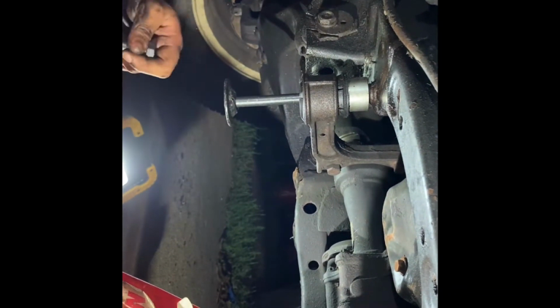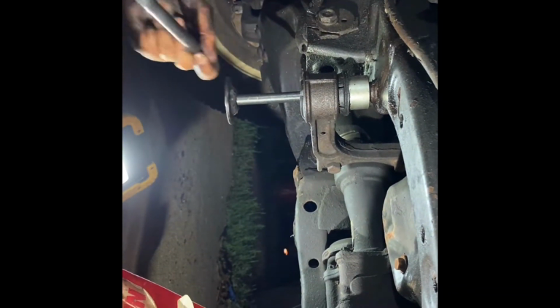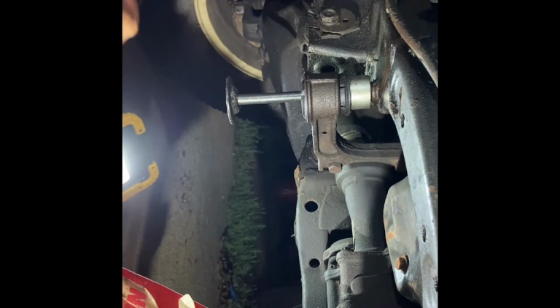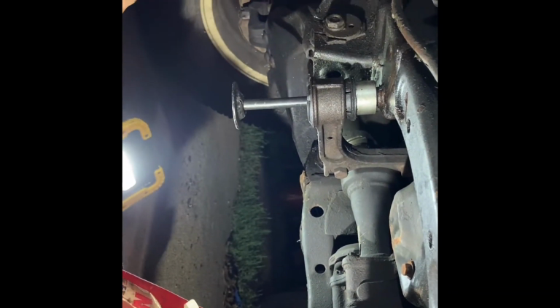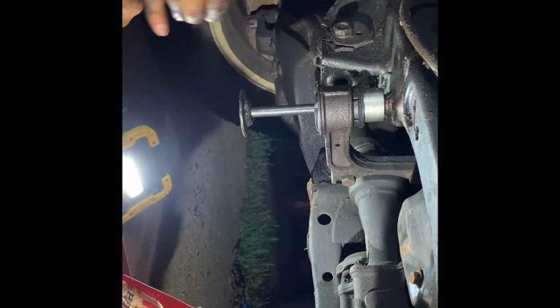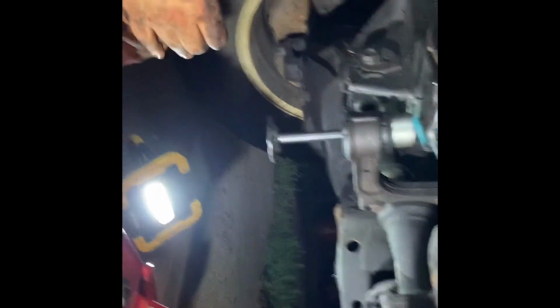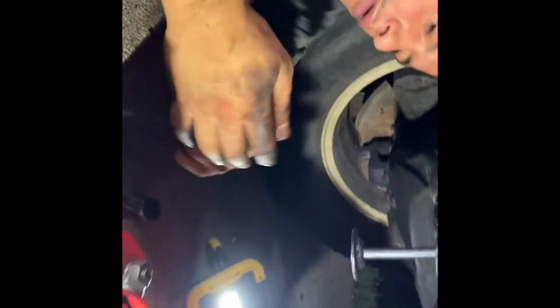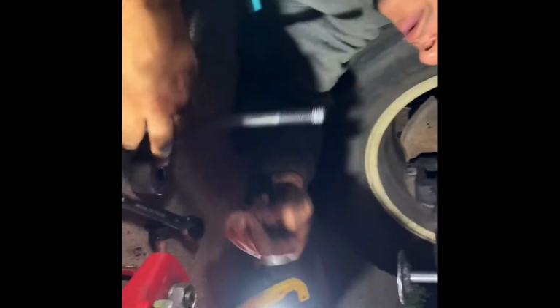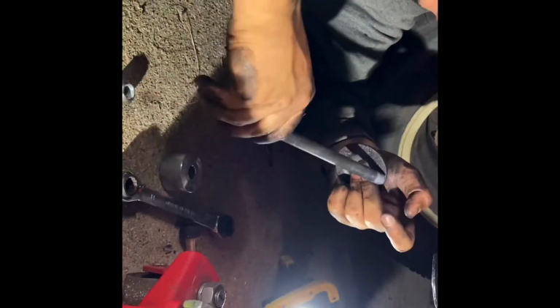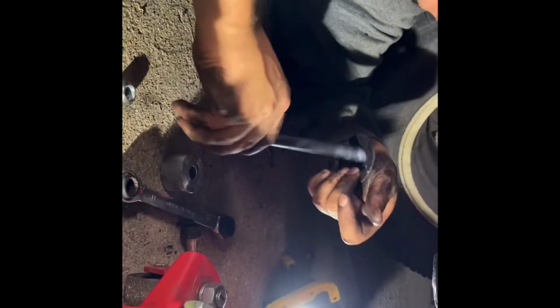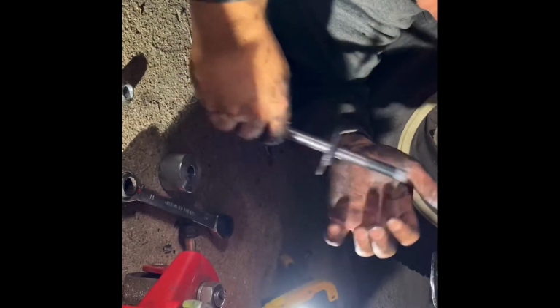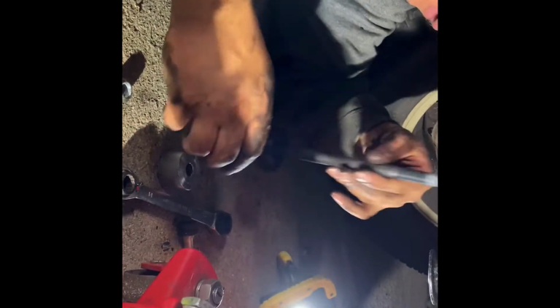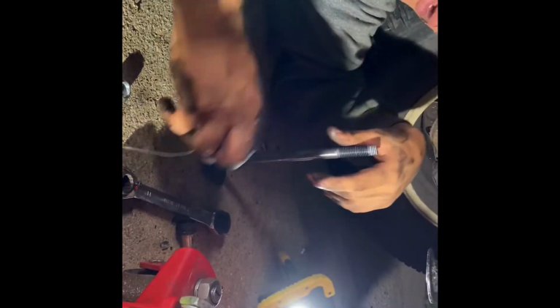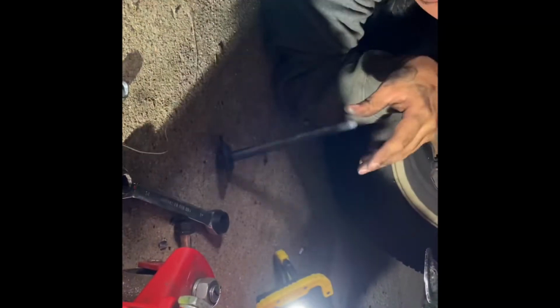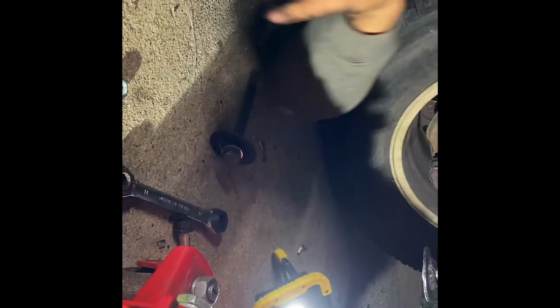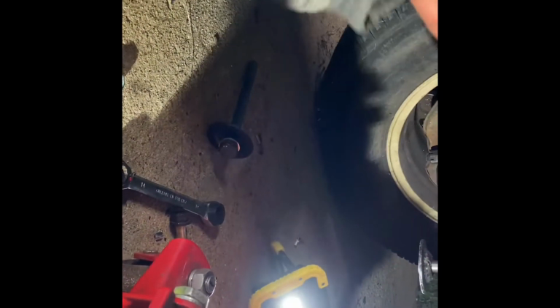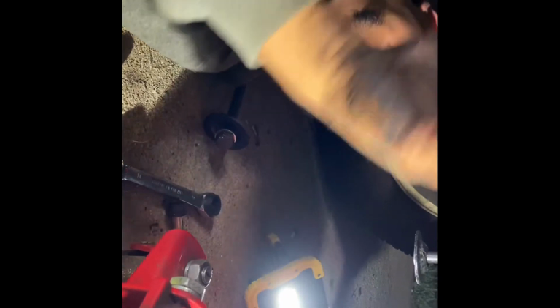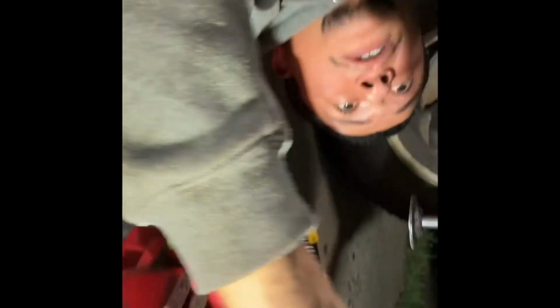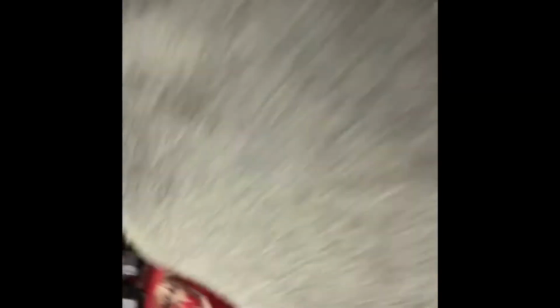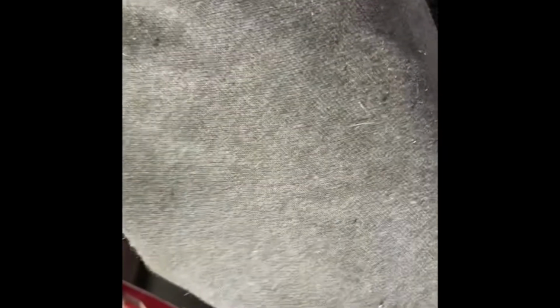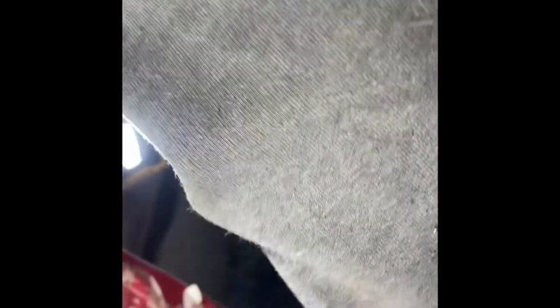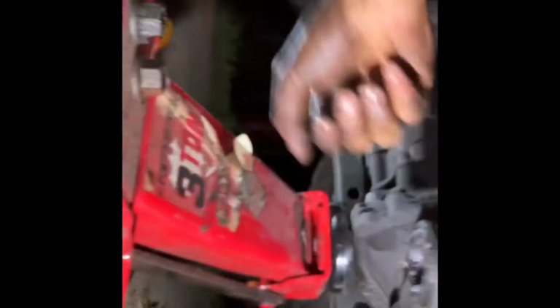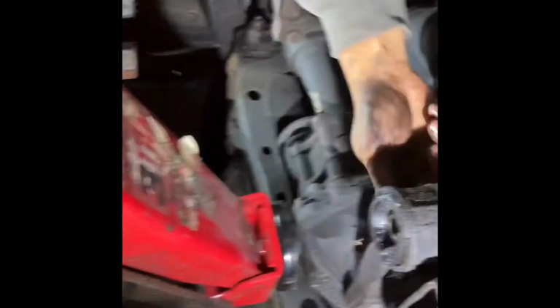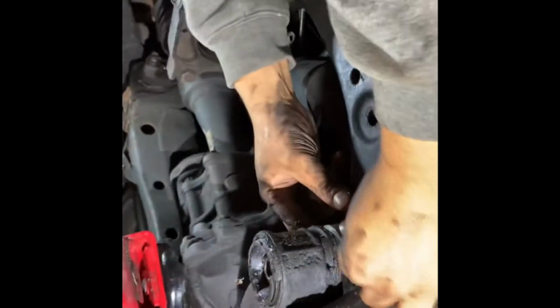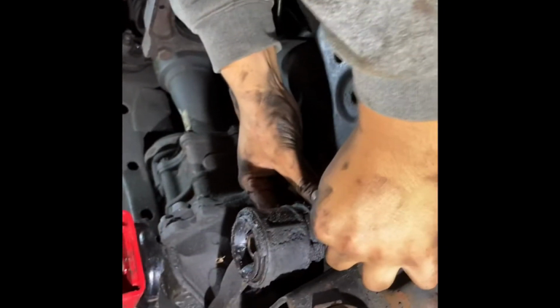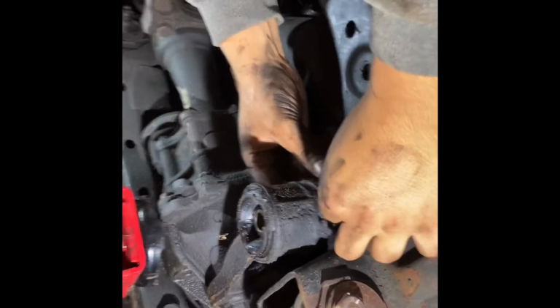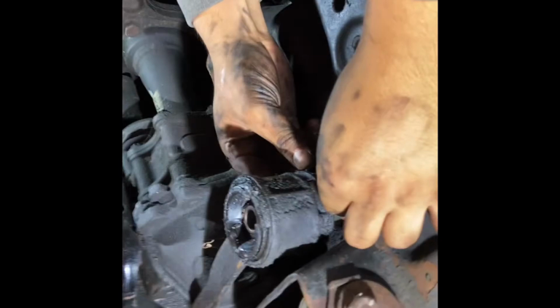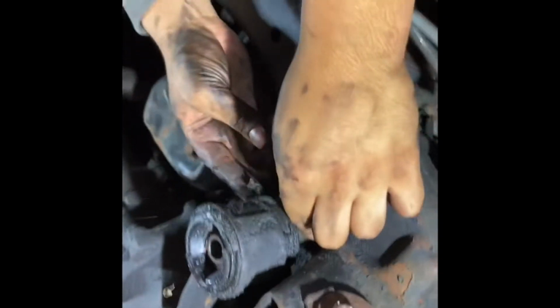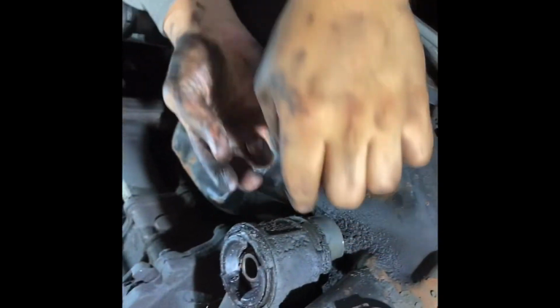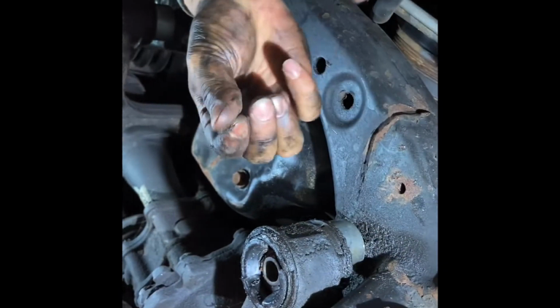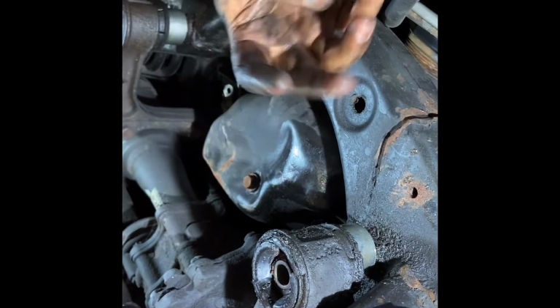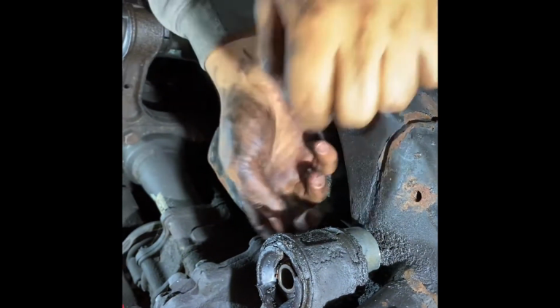Spacer off. Washer. Bigger washer. Spacer. Lots of grit and grime.